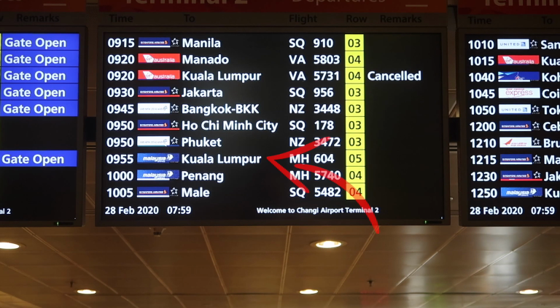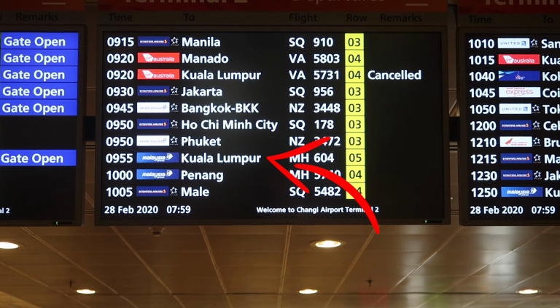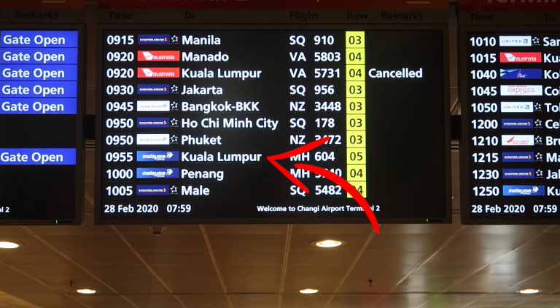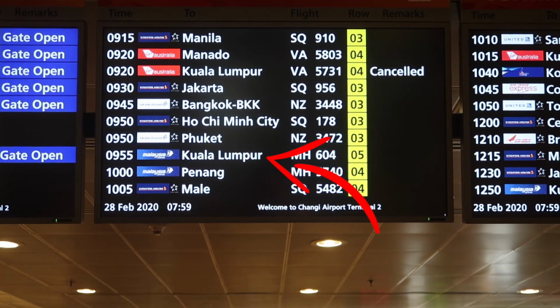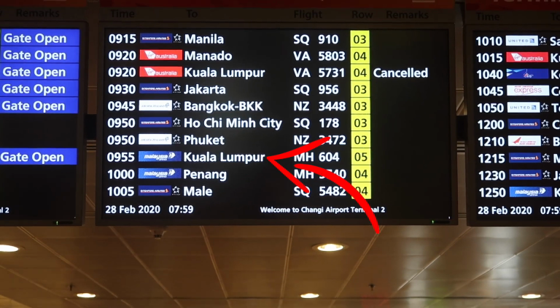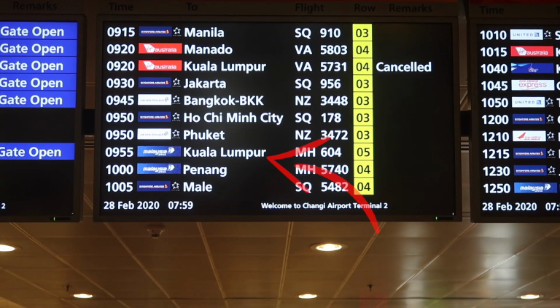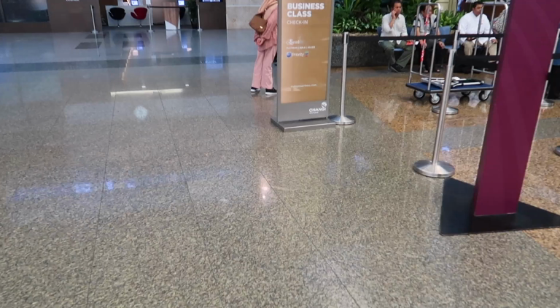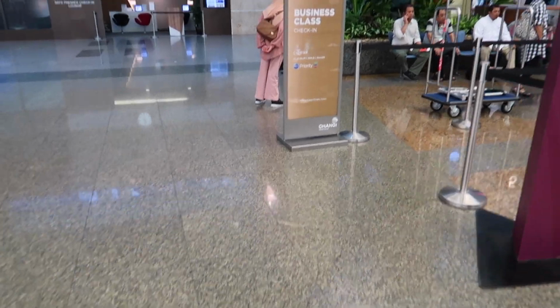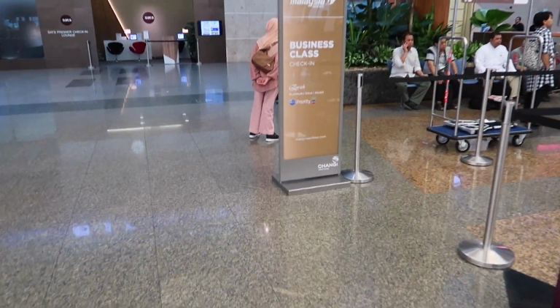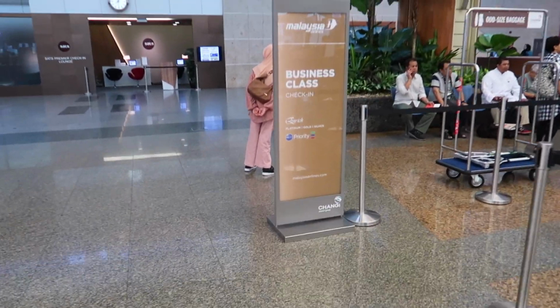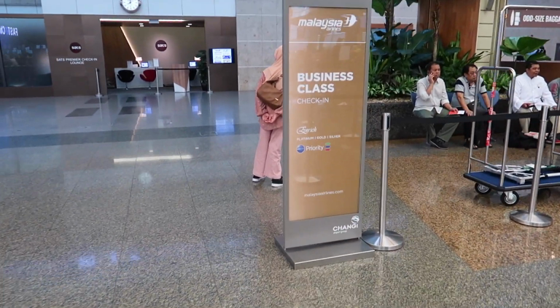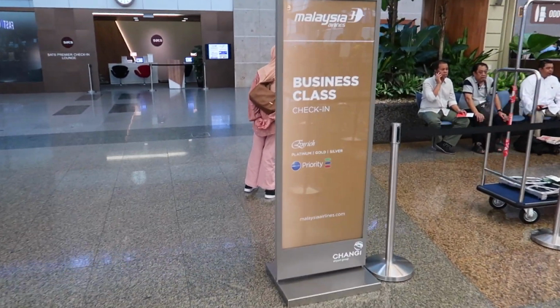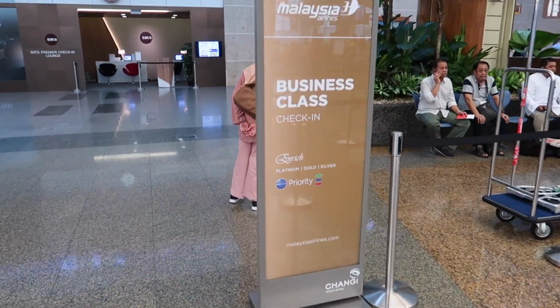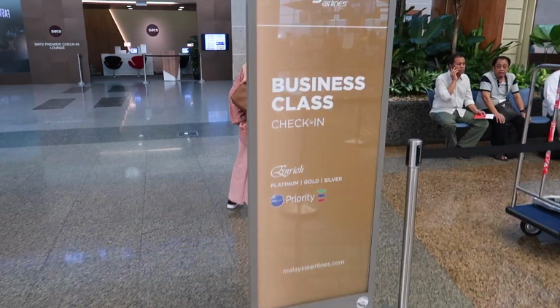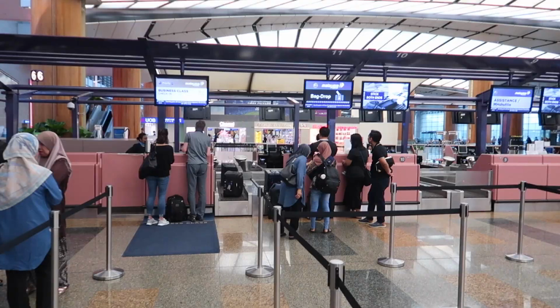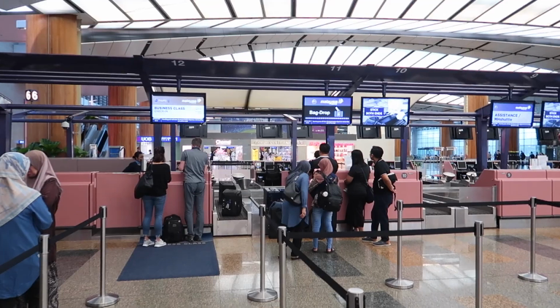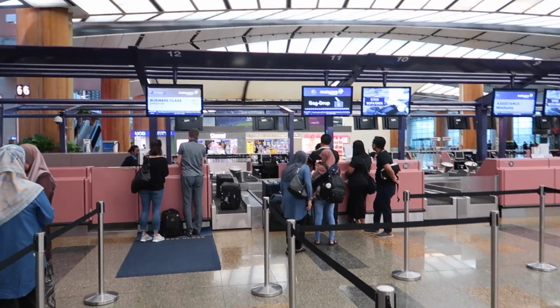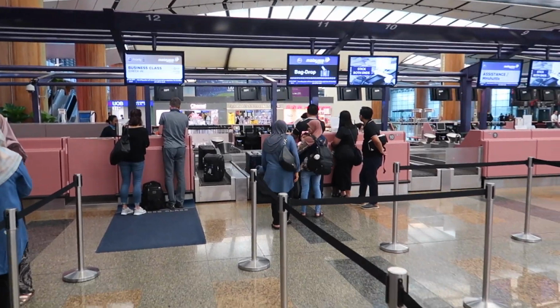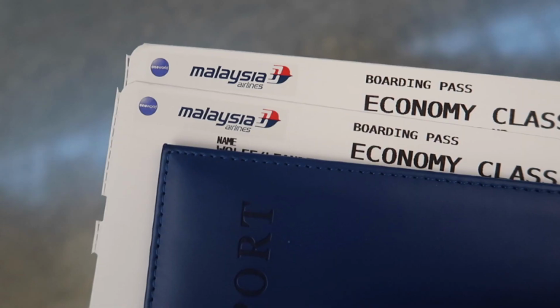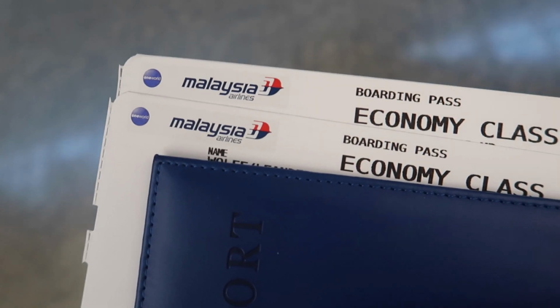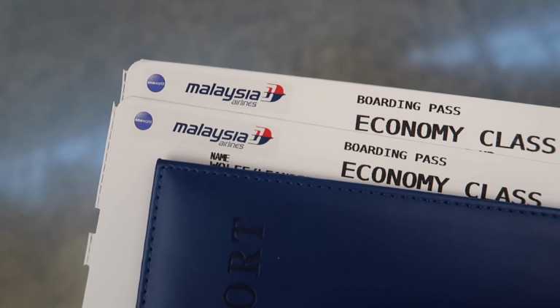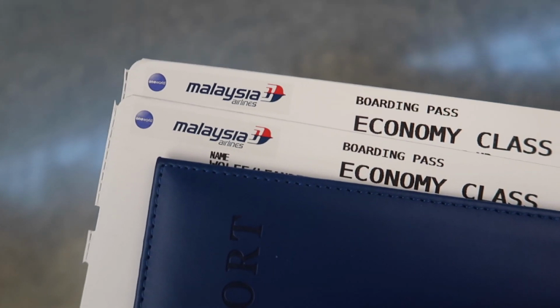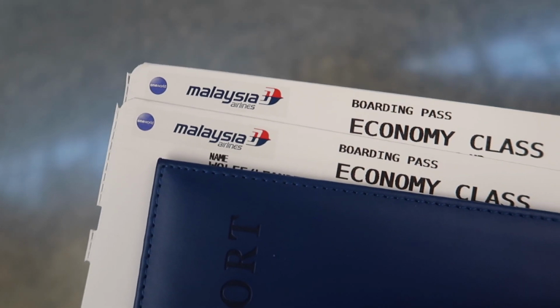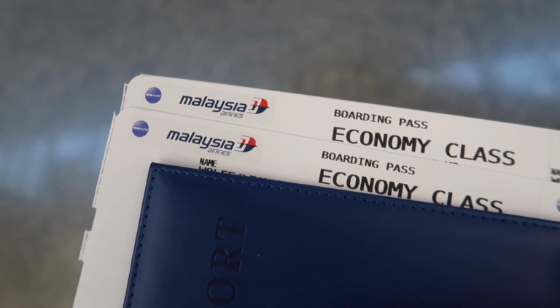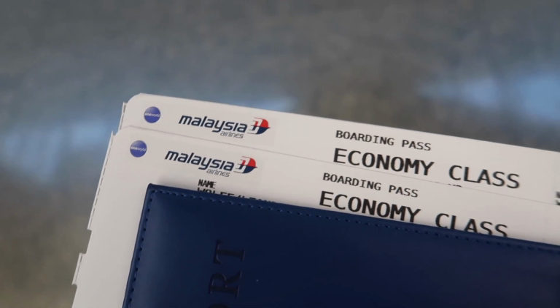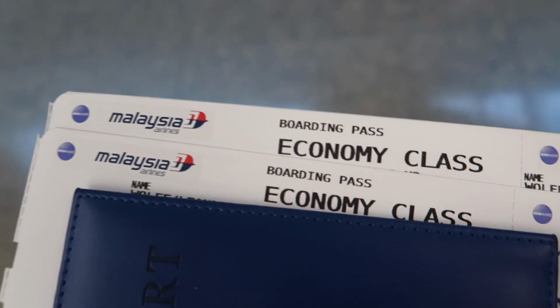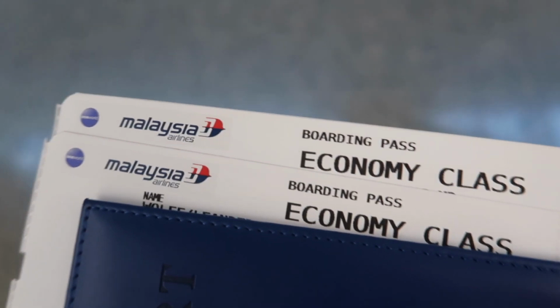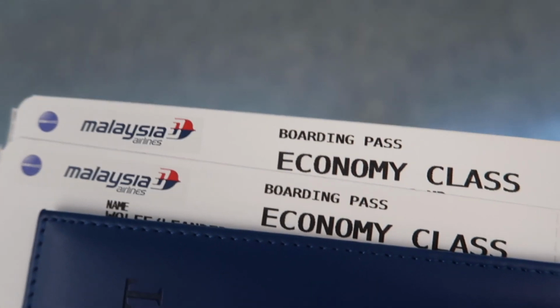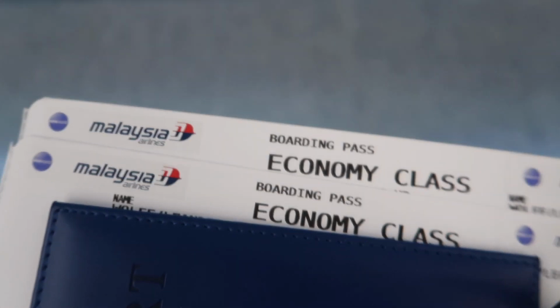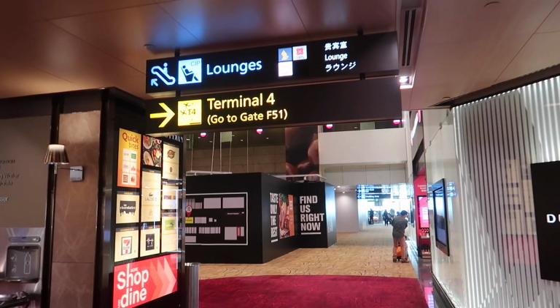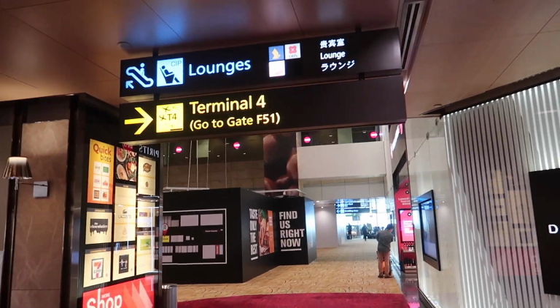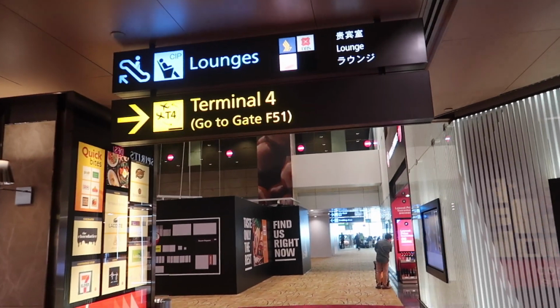That's our flight for today. Thanks to my British Airways Silver status I'm allowed to use the business class check-in. In Singapore security checks are at the gates, so let's go straight to the lounge.